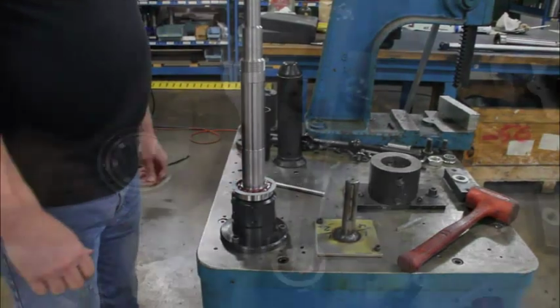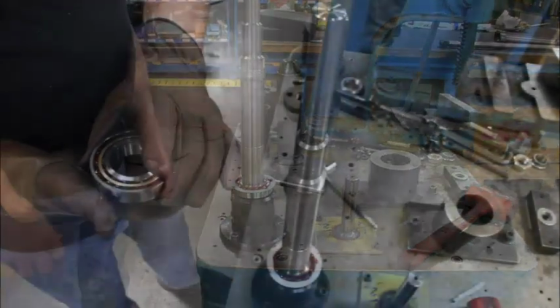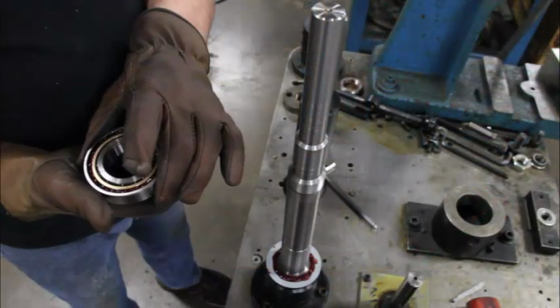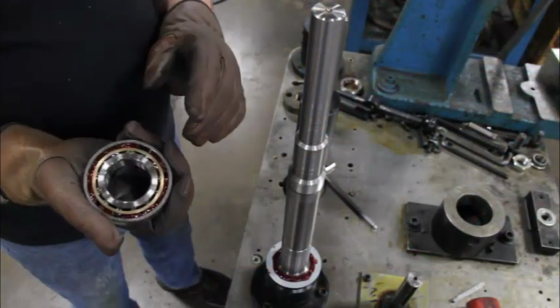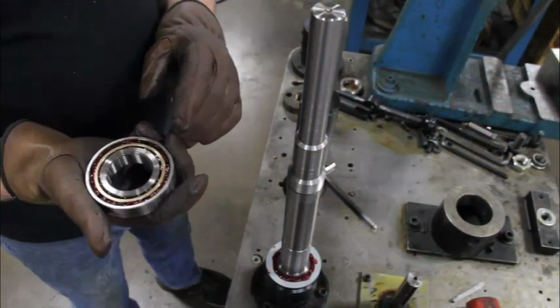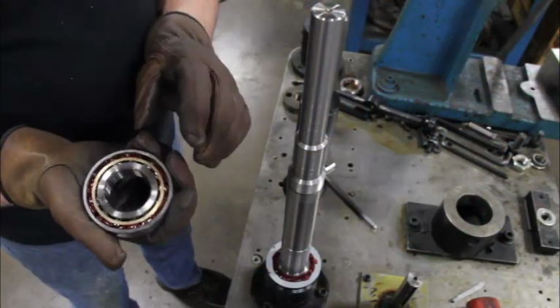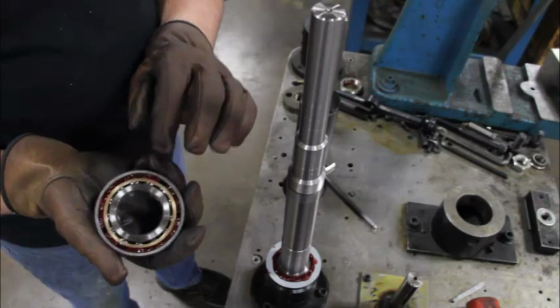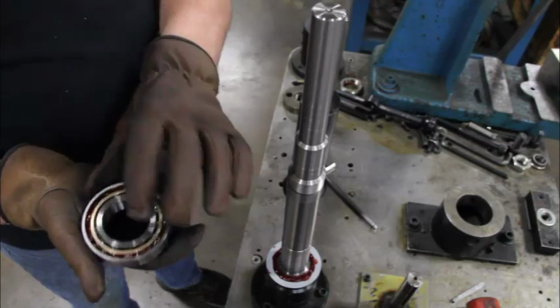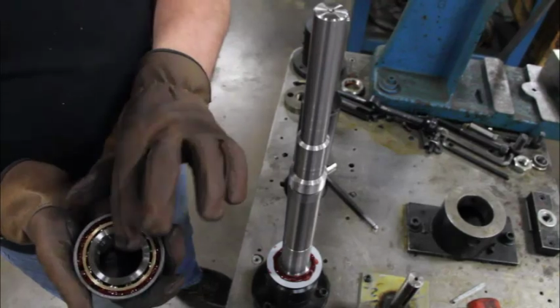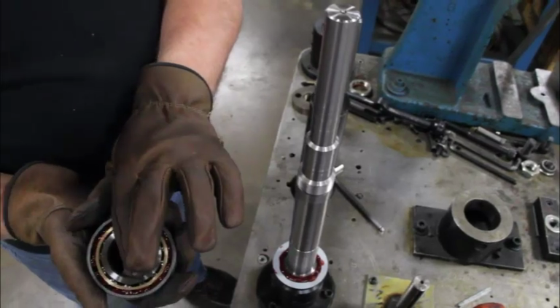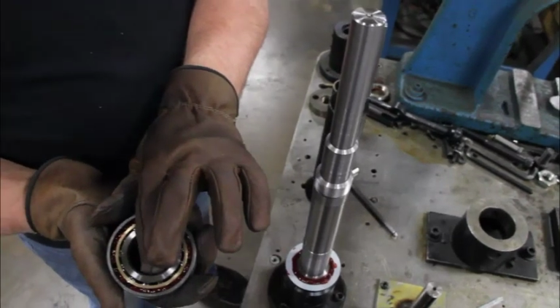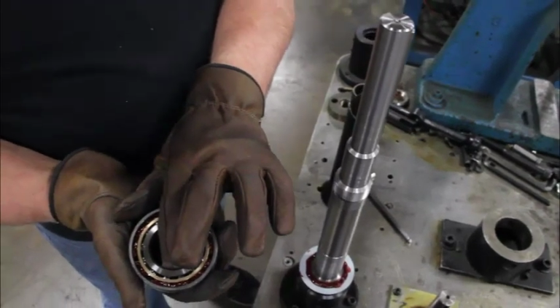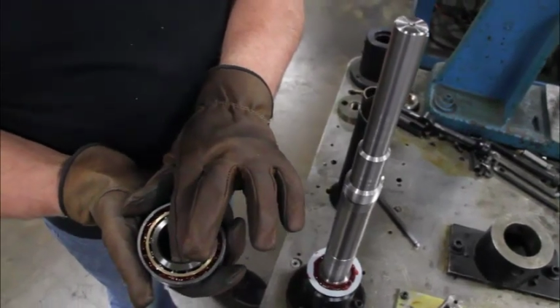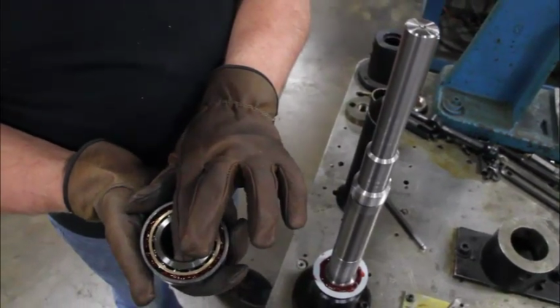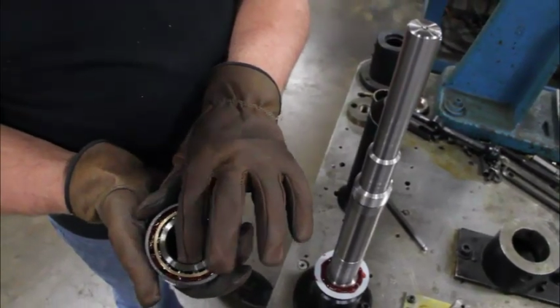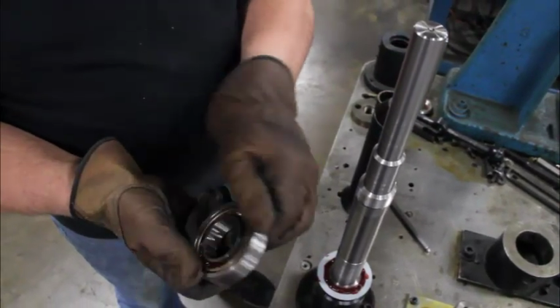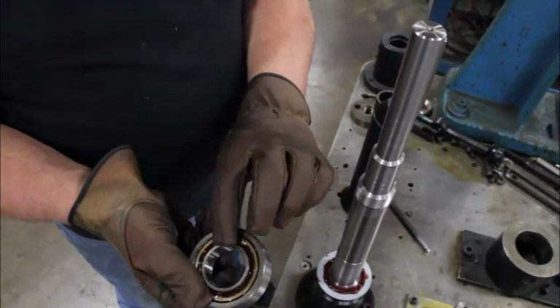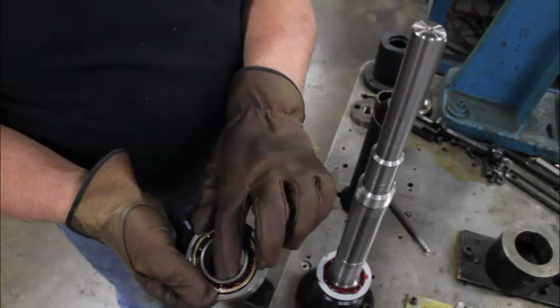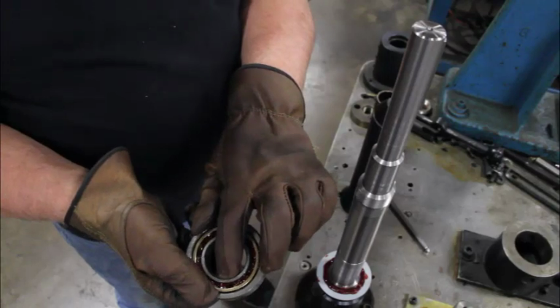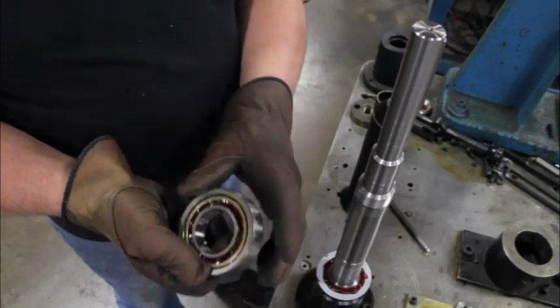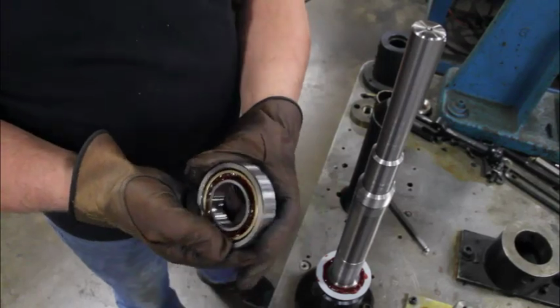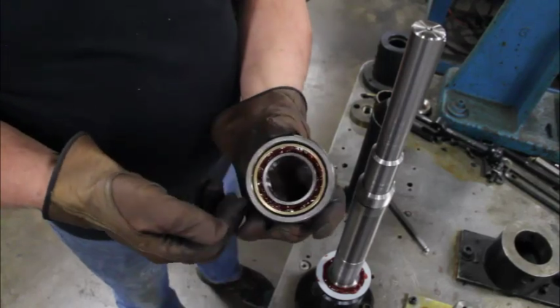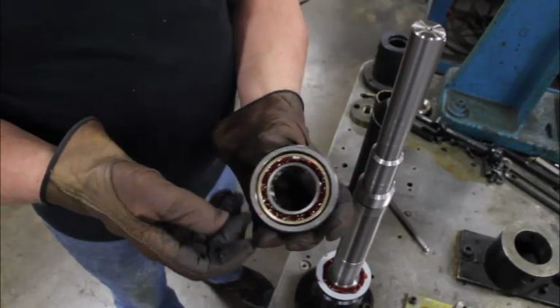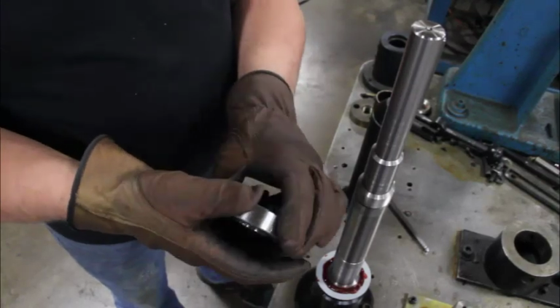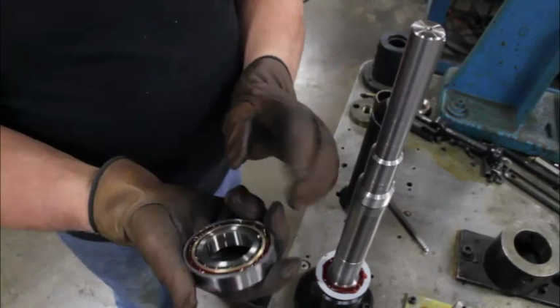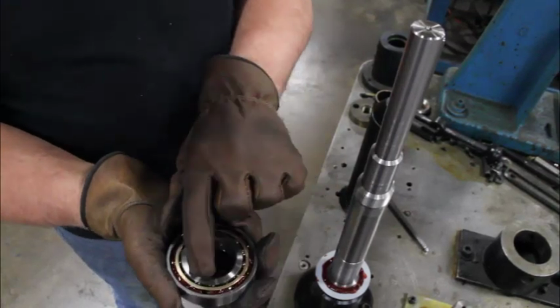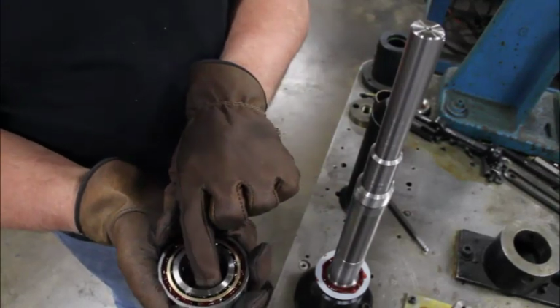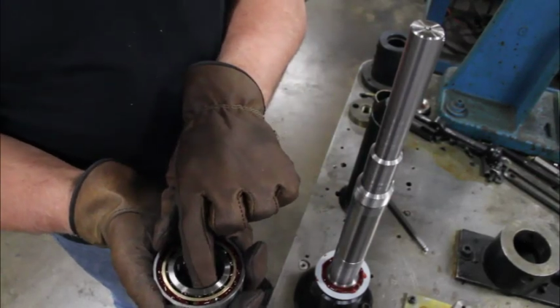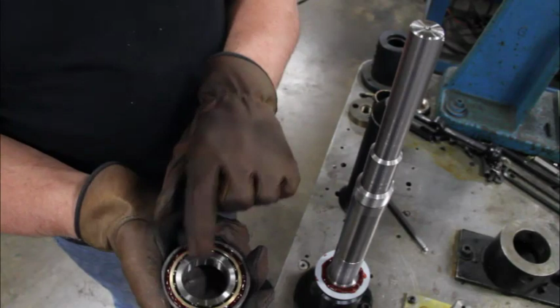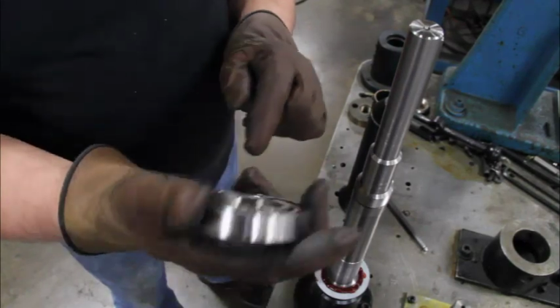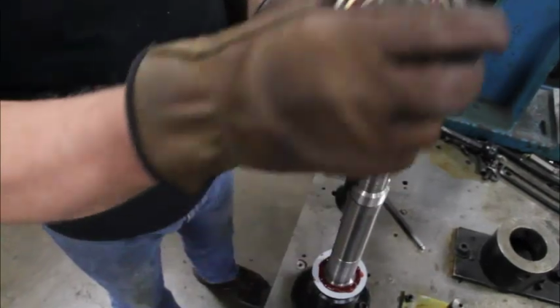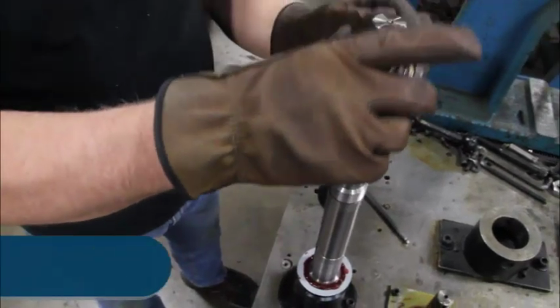We have four angular contact bearings, and we have a wide inner surface and a narrow inner surface. The first three are going to go on with the wide surface down.